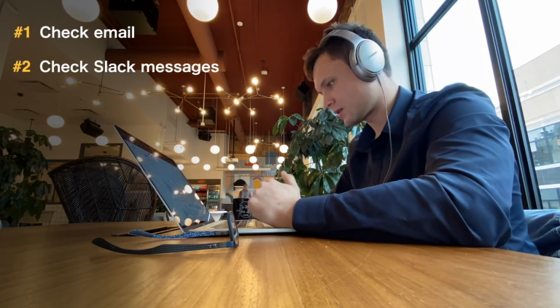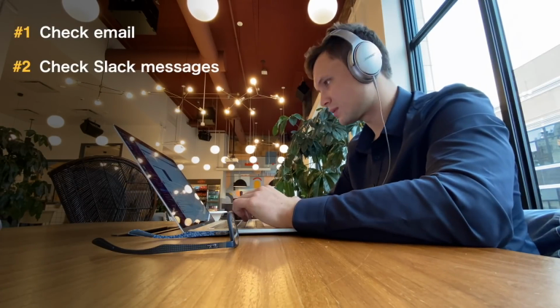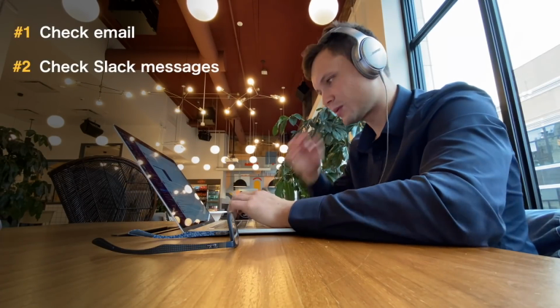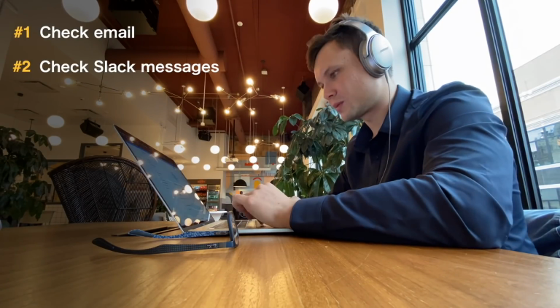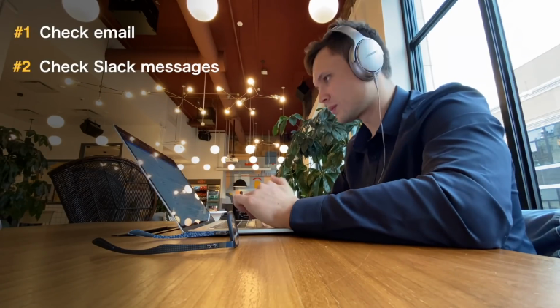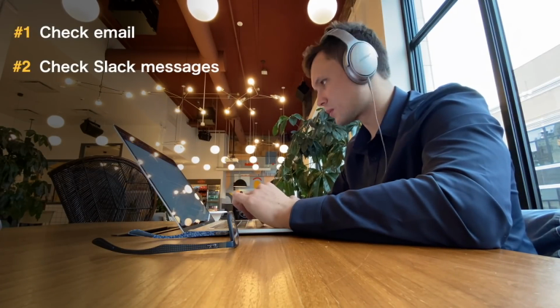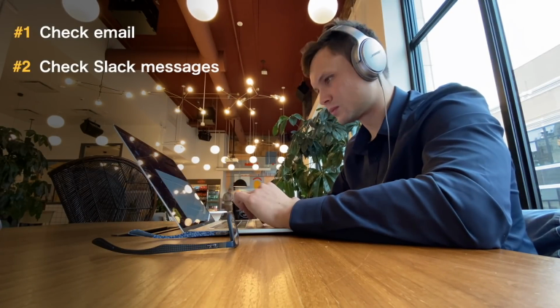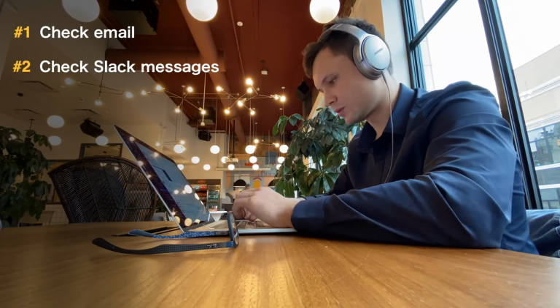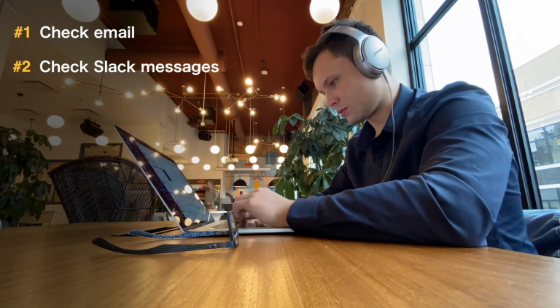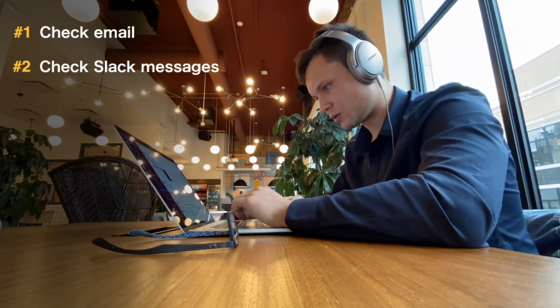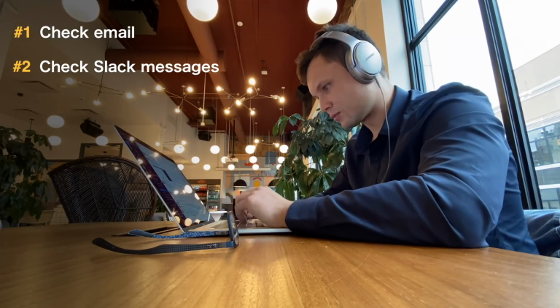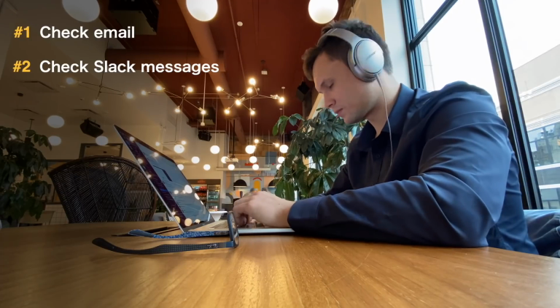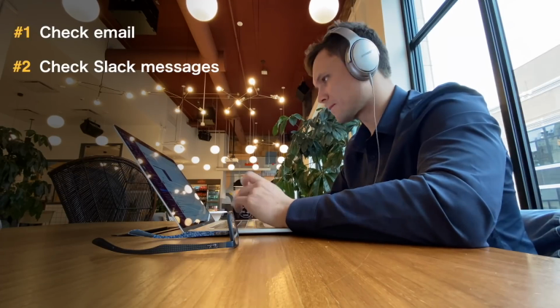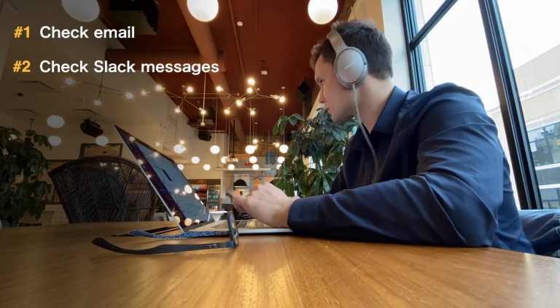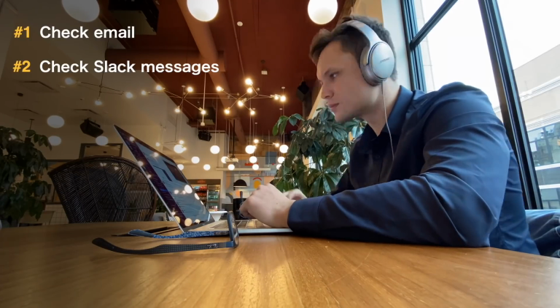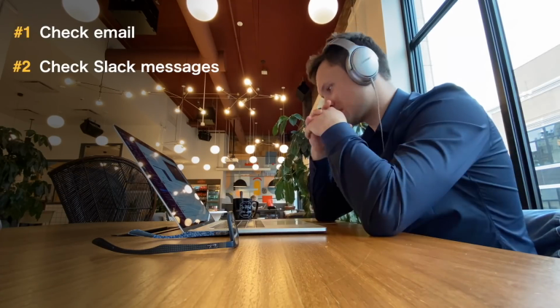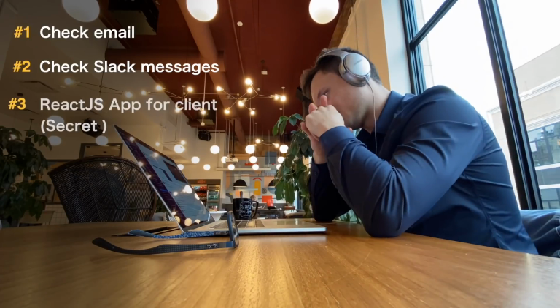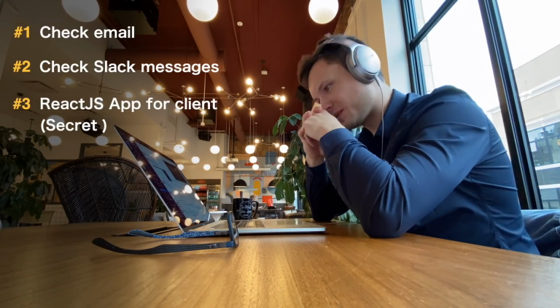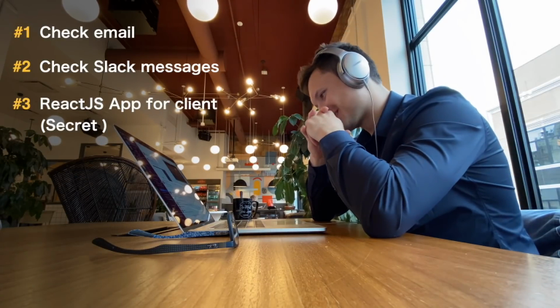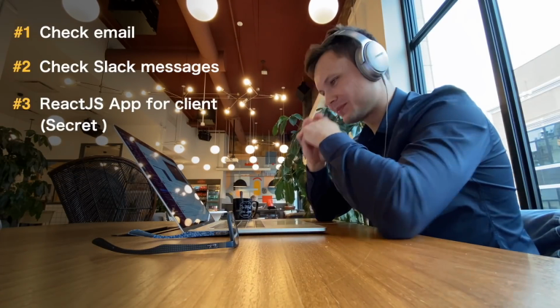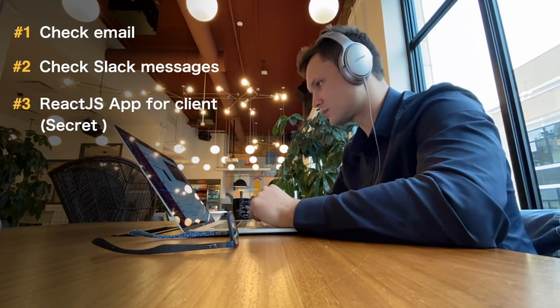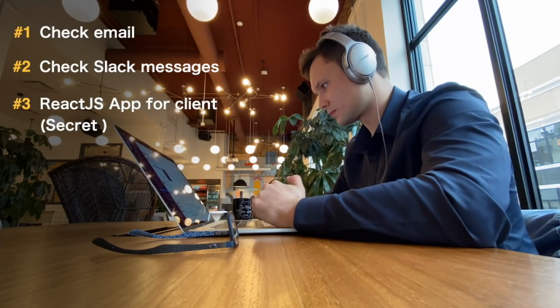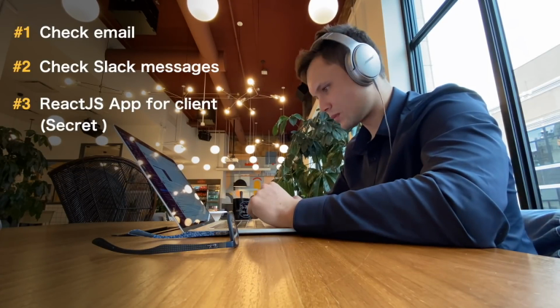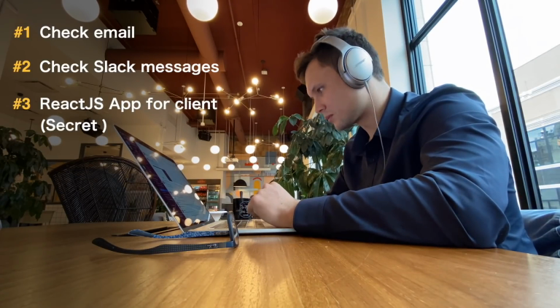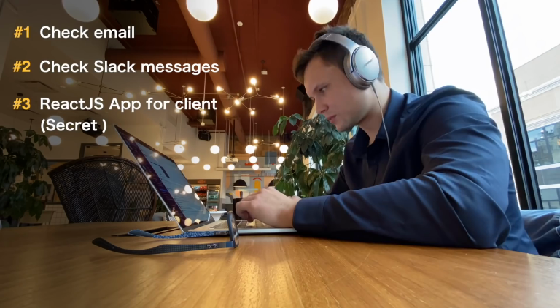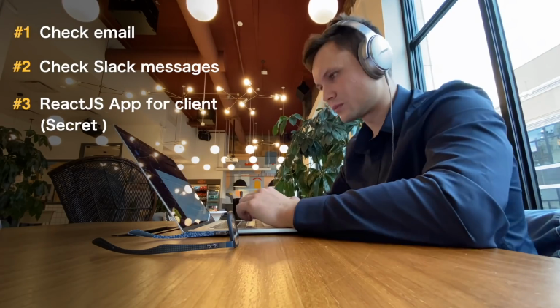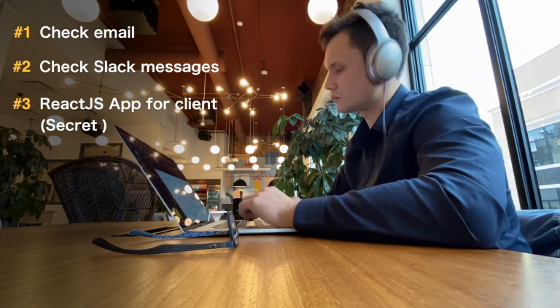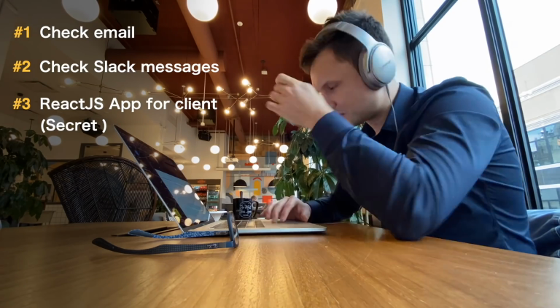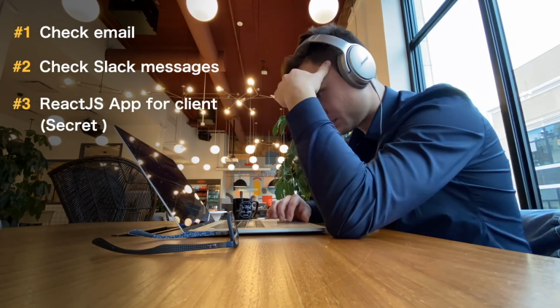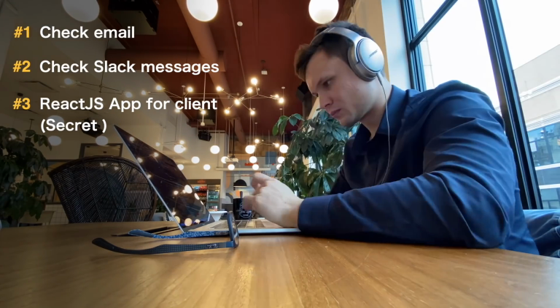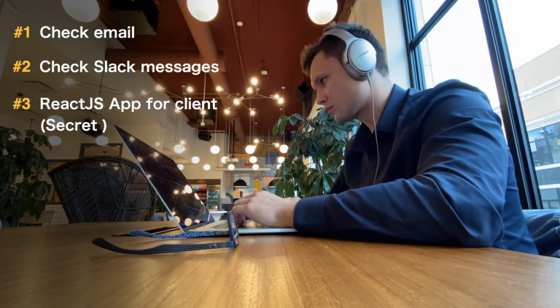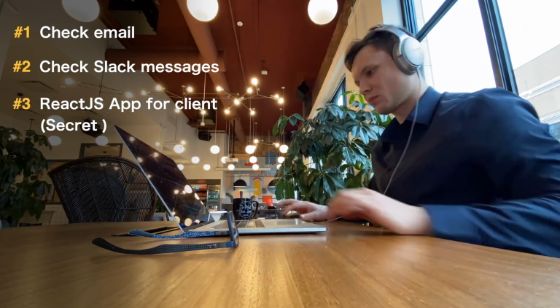Today I started my day by checking email, checking Slack messages, and then I go ahead and start the work. Currently I'm working on a React application that I can't really talk about right now, but it's a really cool app that's going to come out very soon.